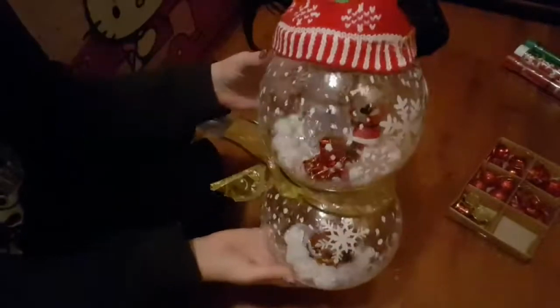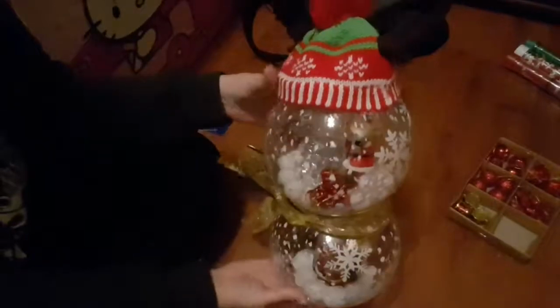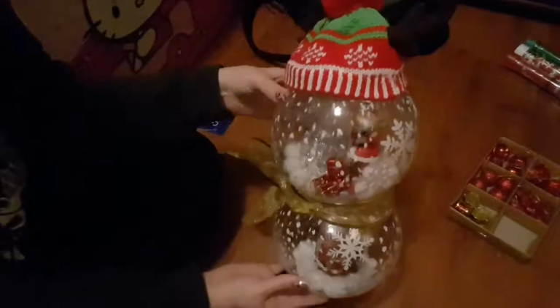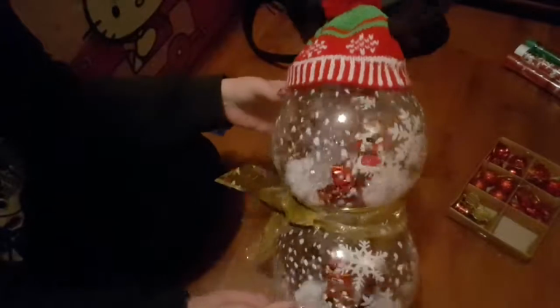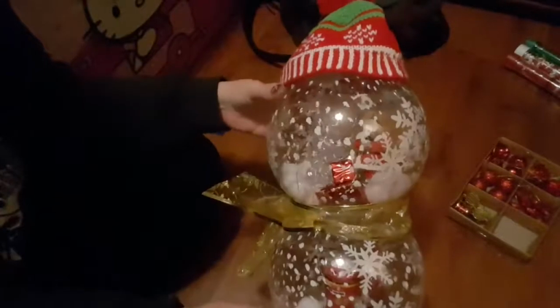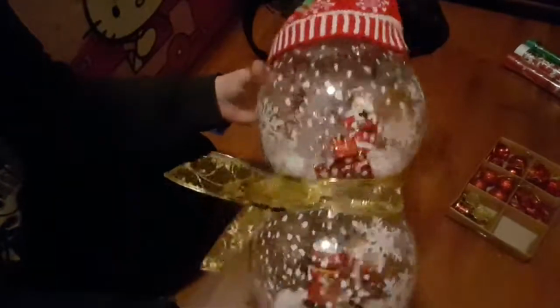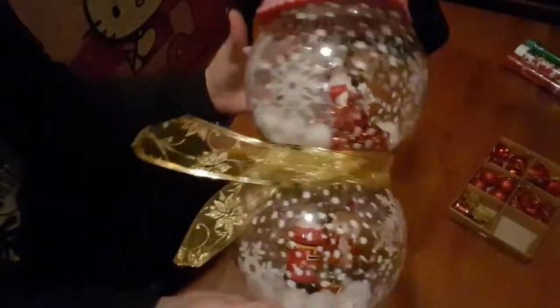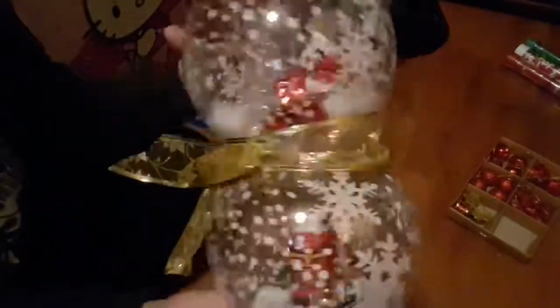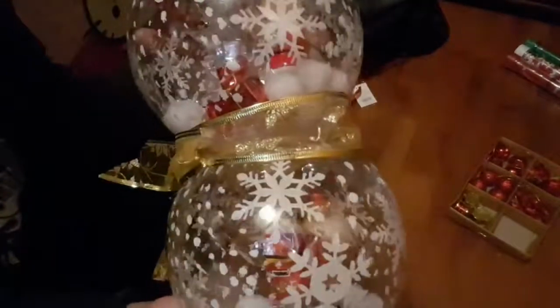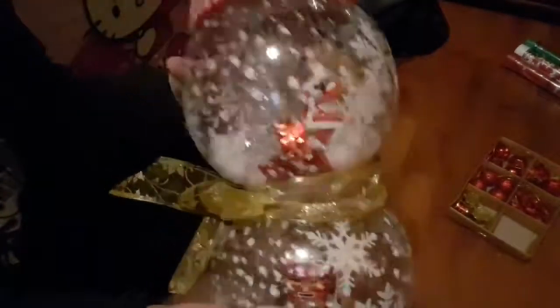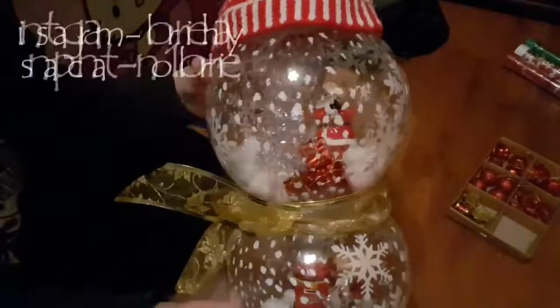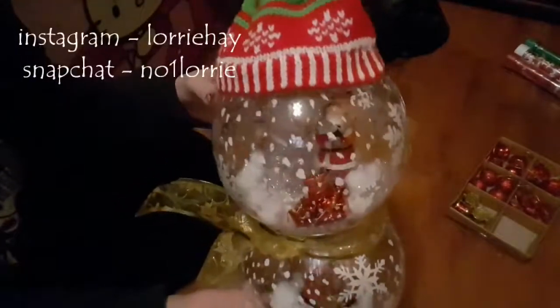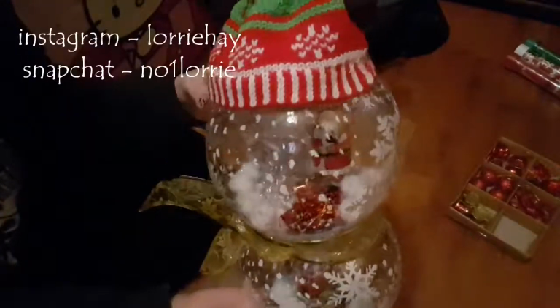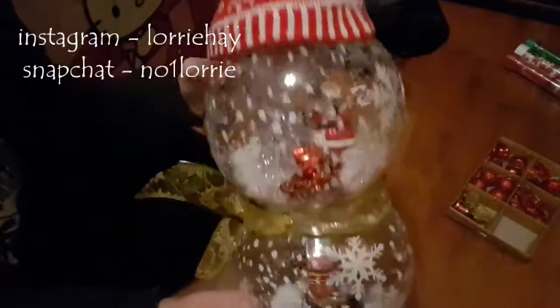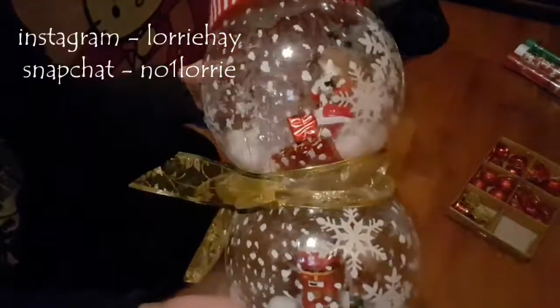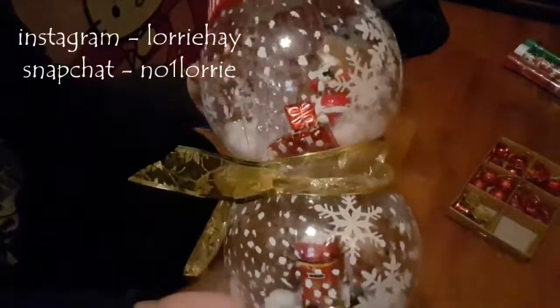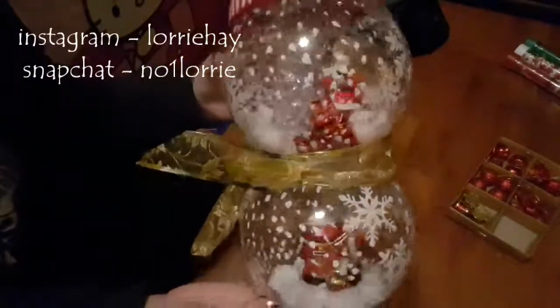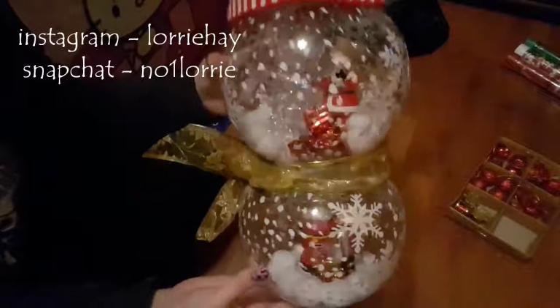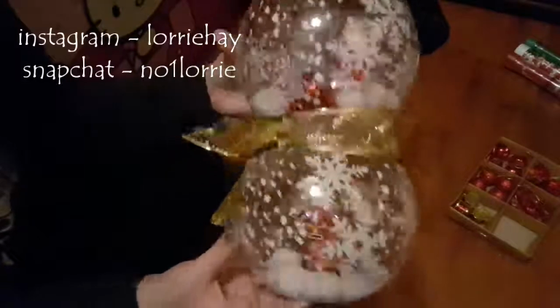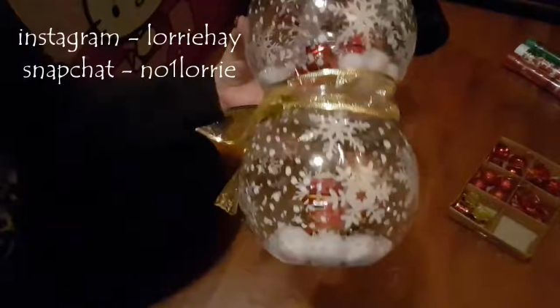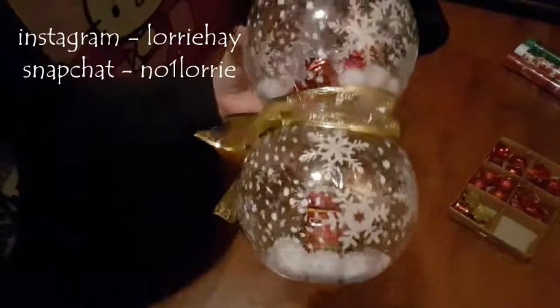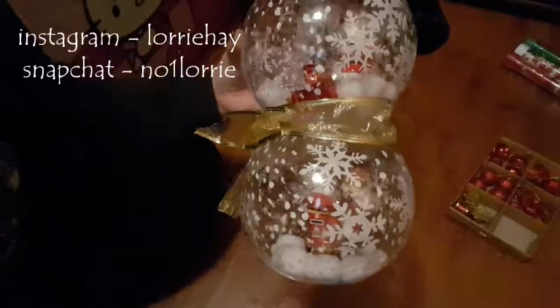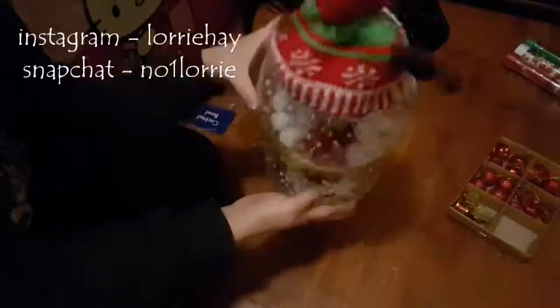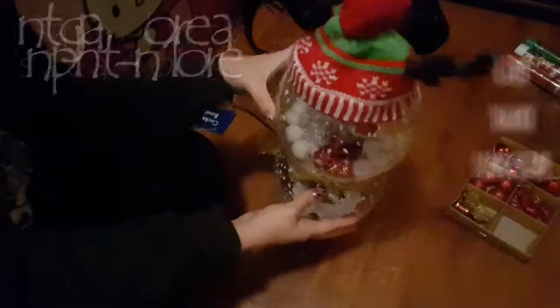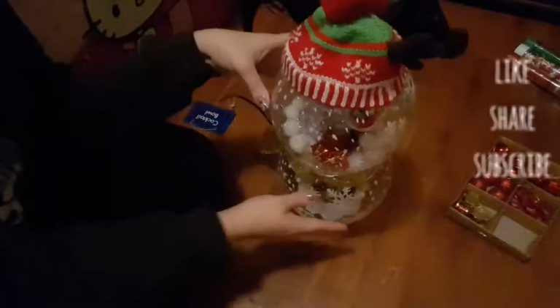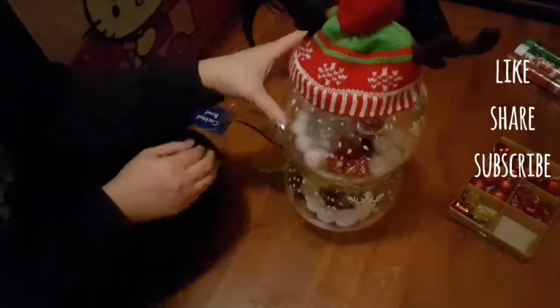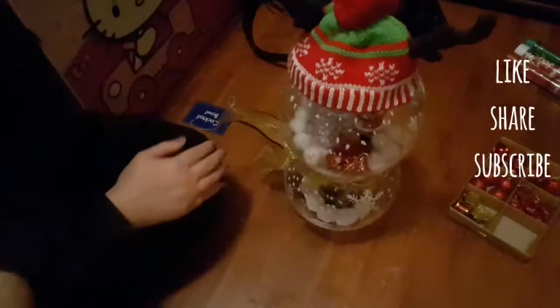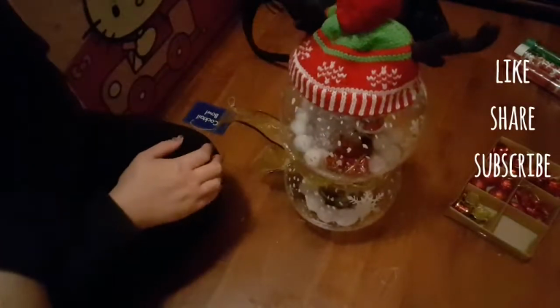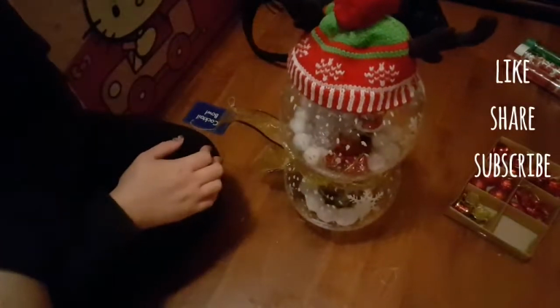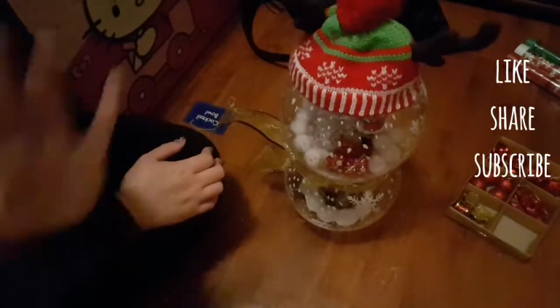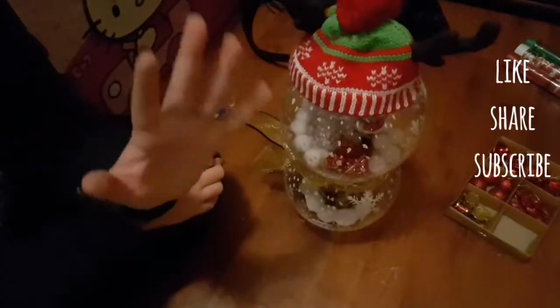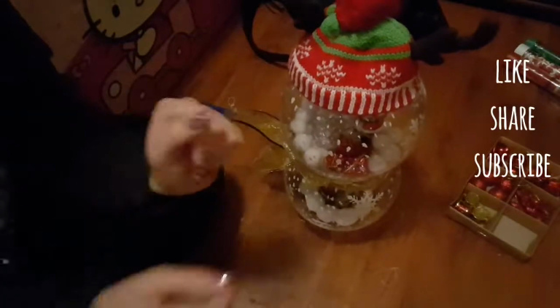And that's my finished snowman! I hope you guys like it — I love it. Give it a go and if you do, let me know on Instagram and in the comments below. Be sure to like, share, and subscribe. See you soon, bye!